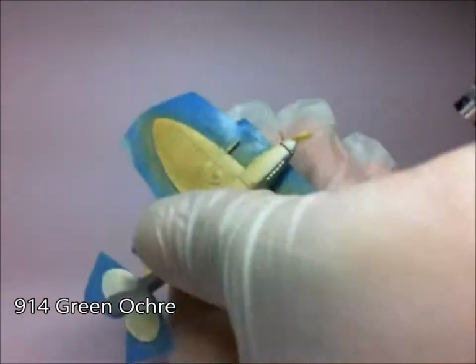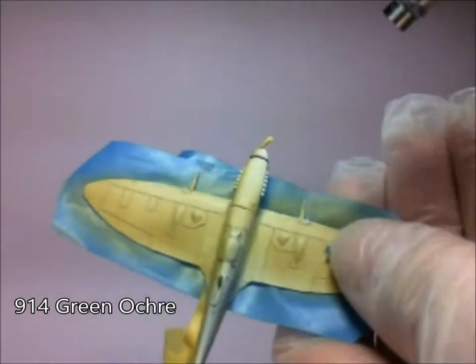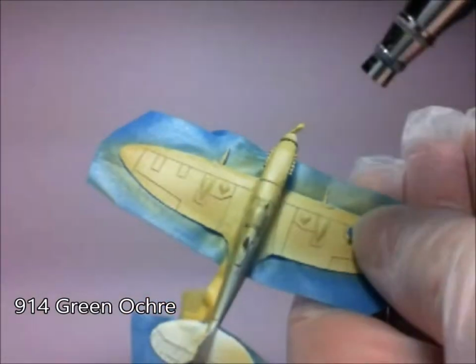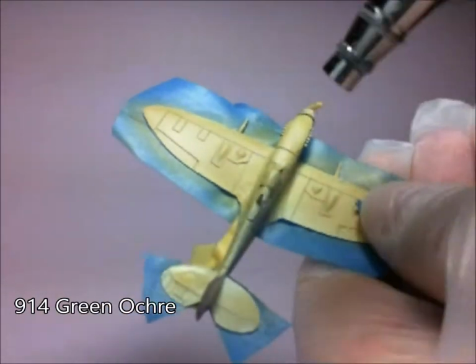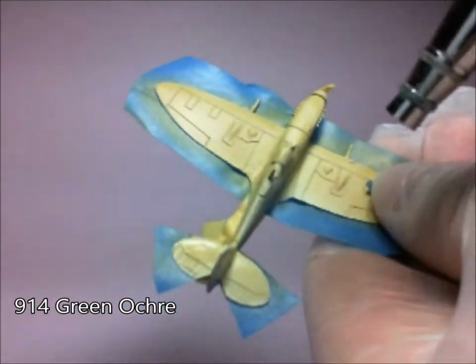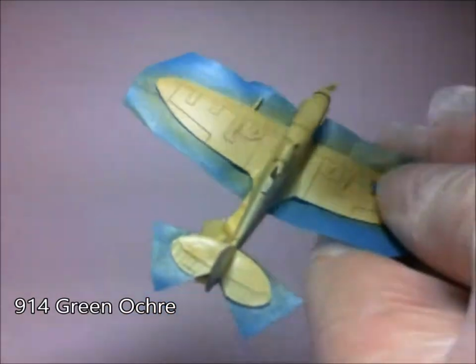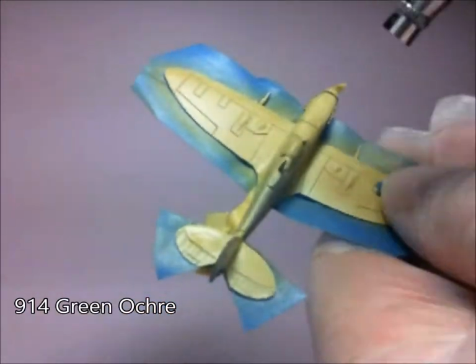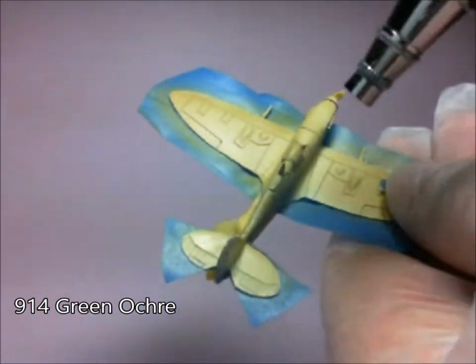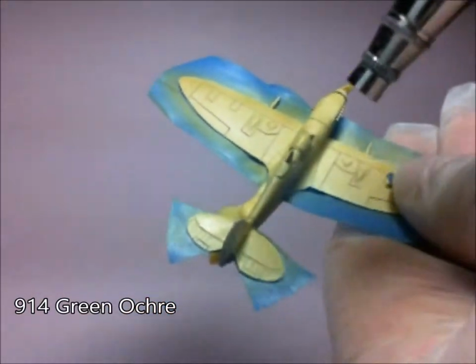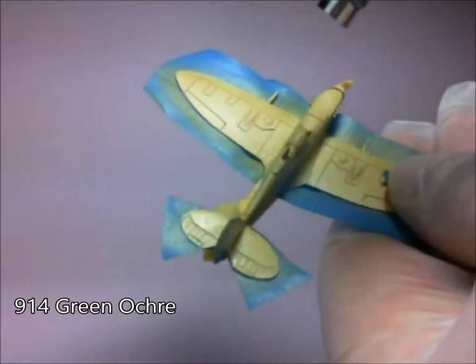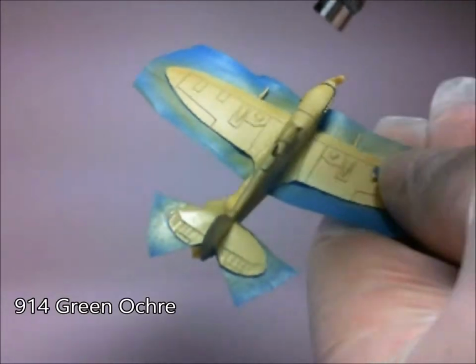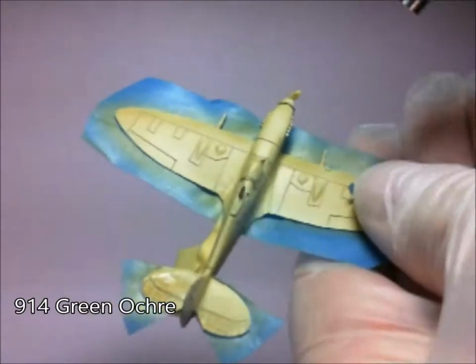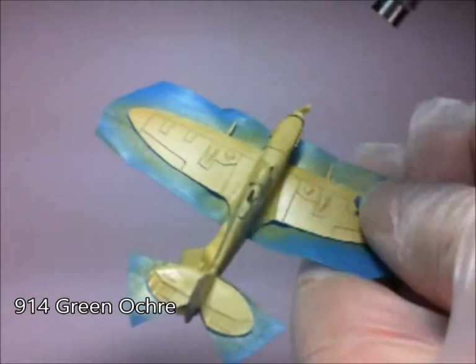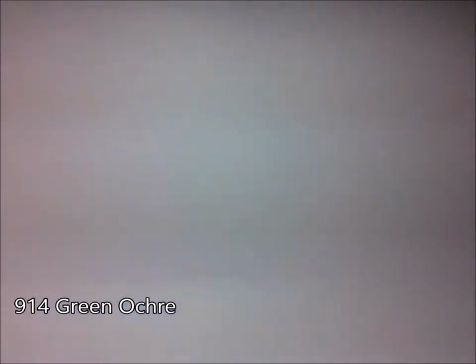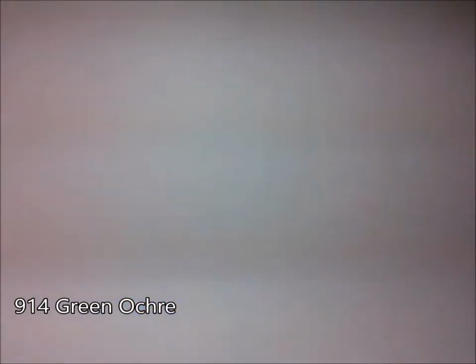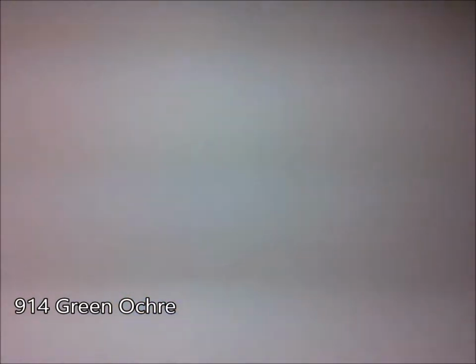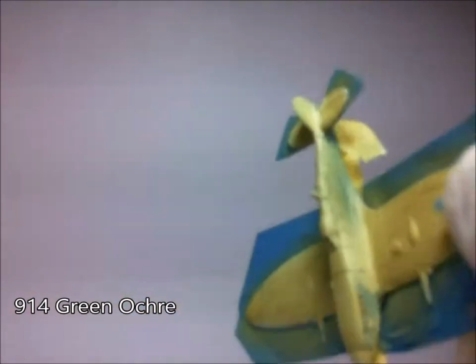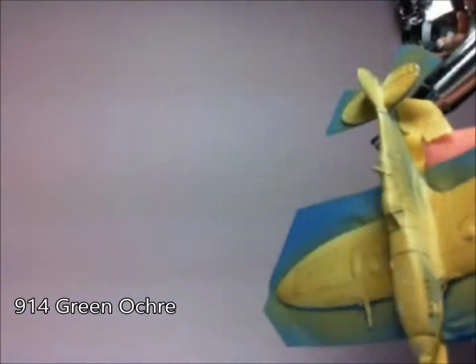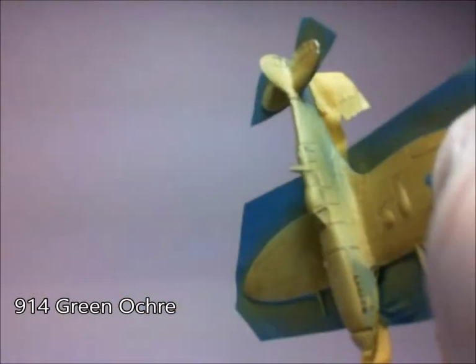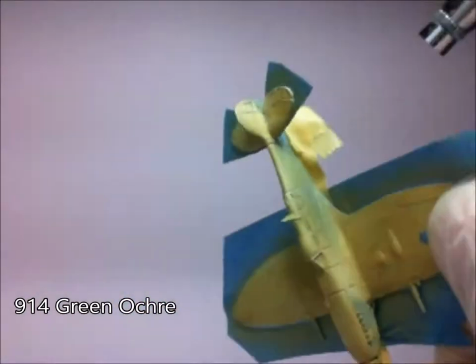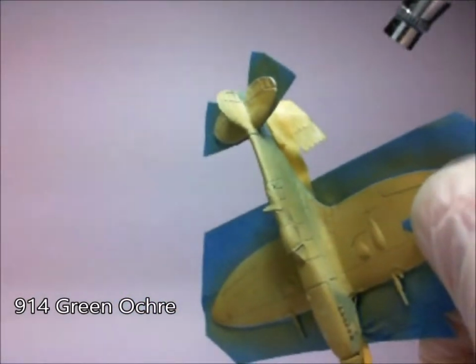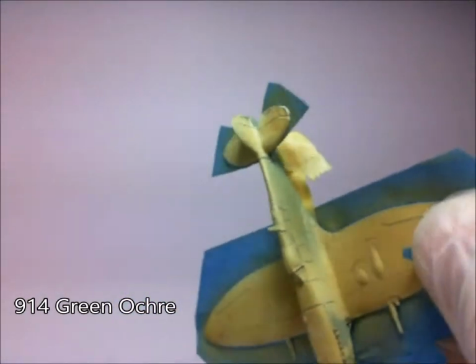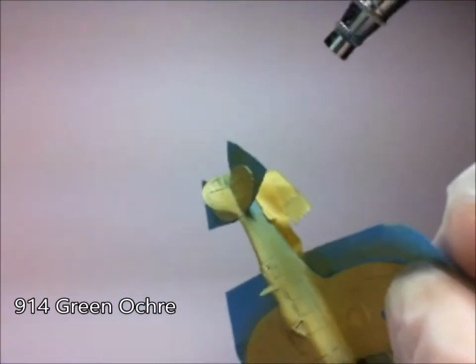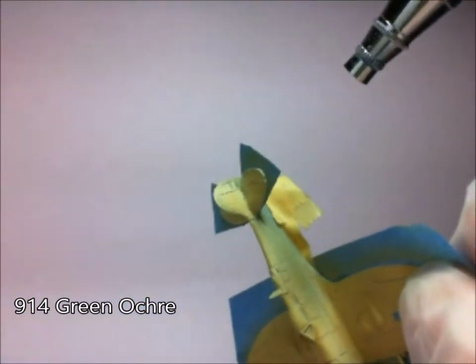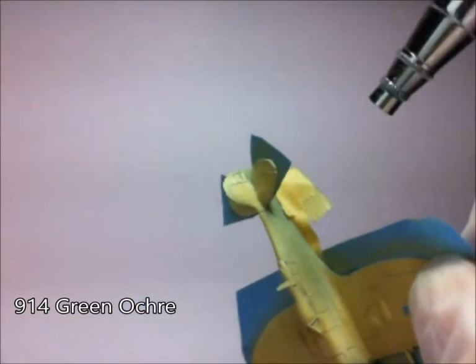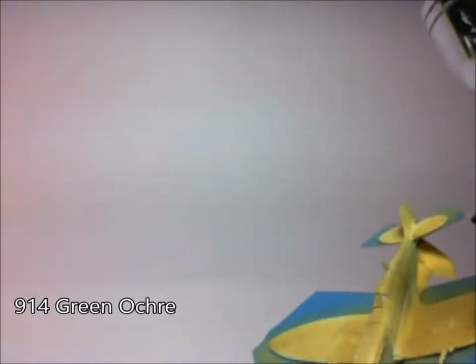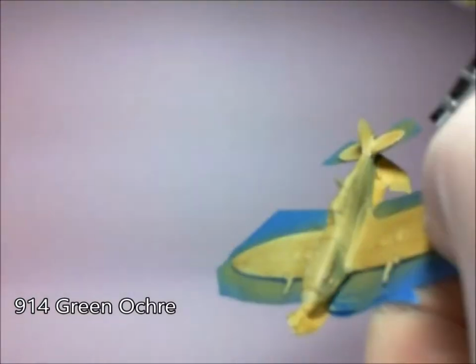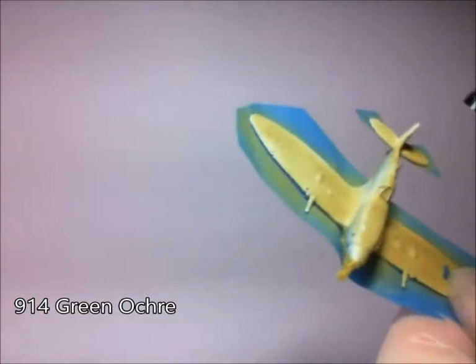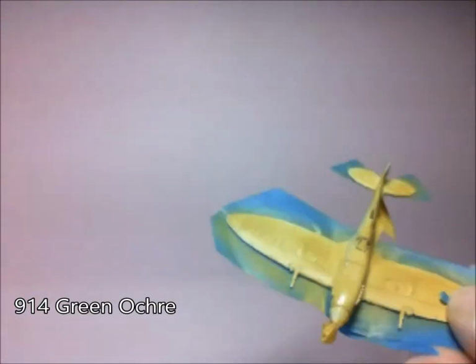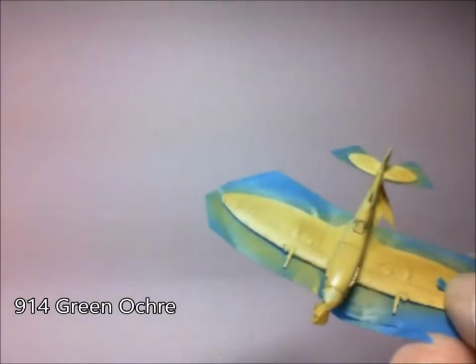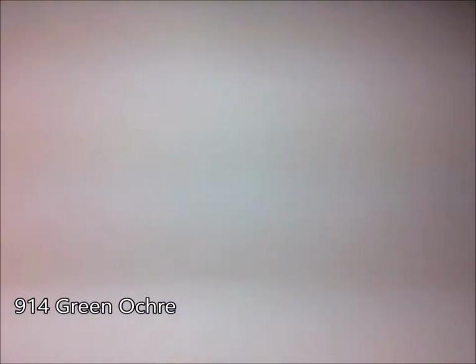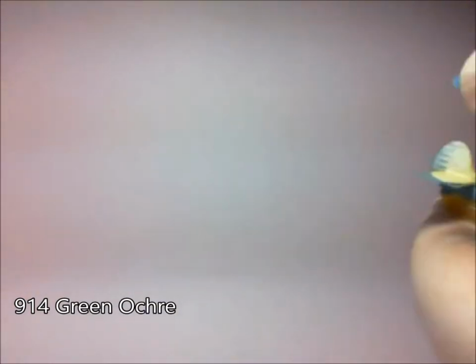Lots of nice, slow, even coats, just building up that colour there. As you can see, from a white undercoat, the colours are really starting to pop quite quickly.